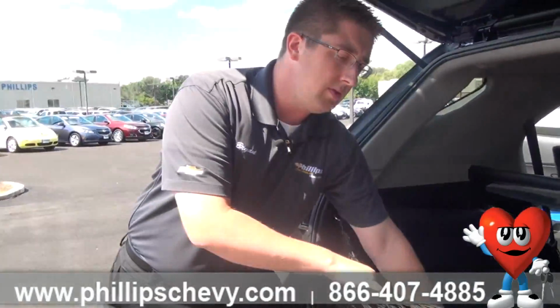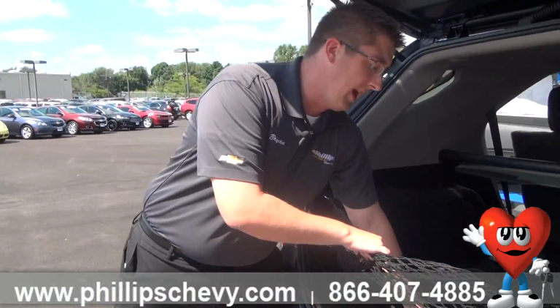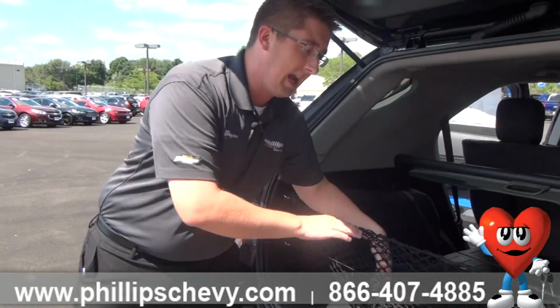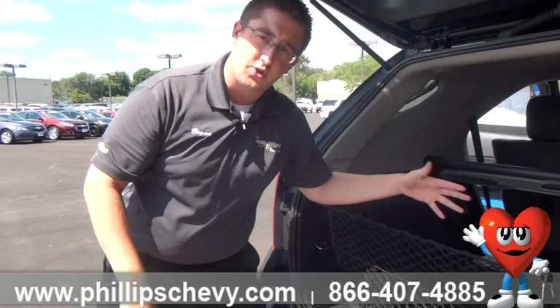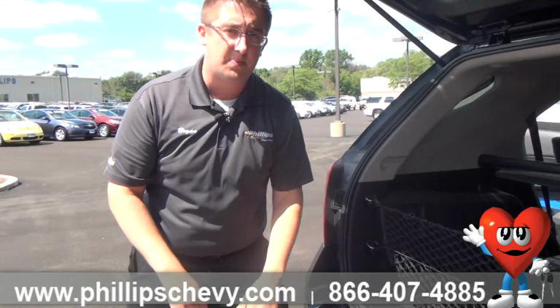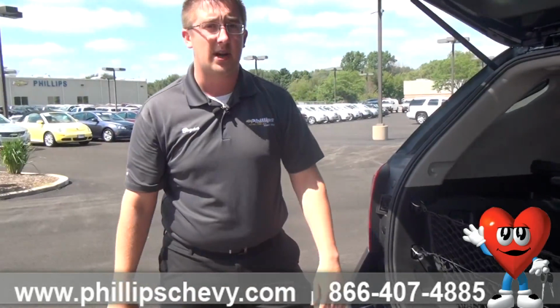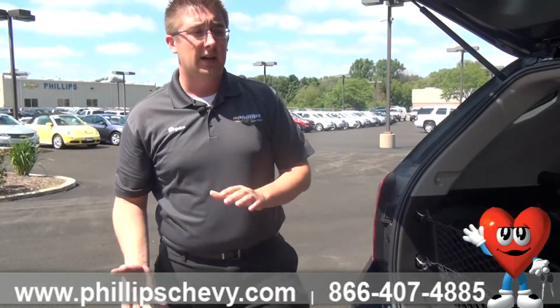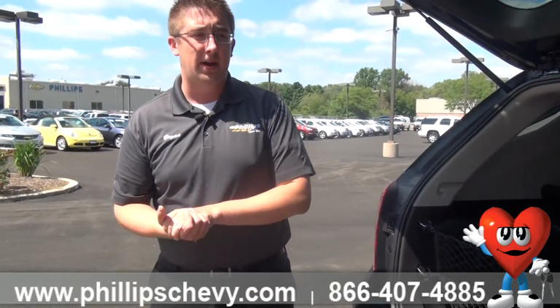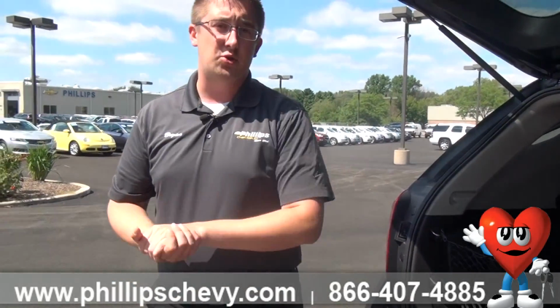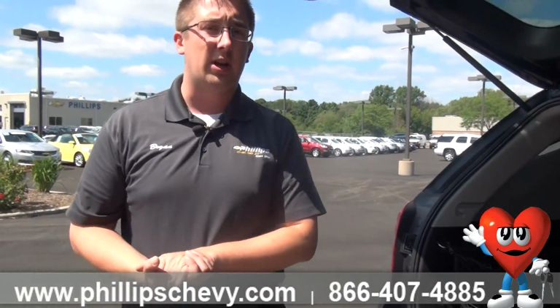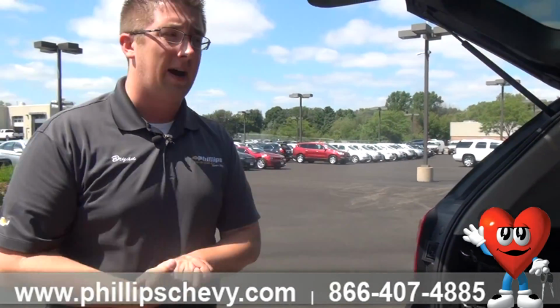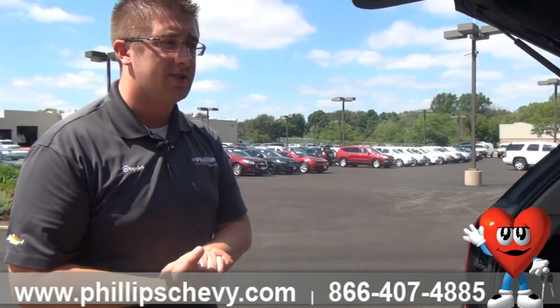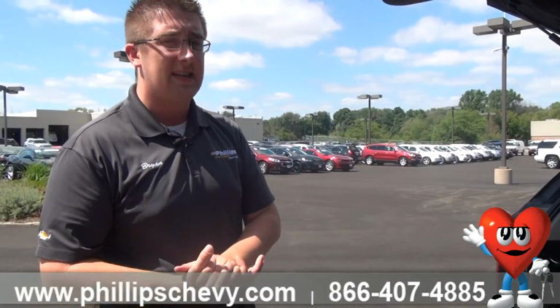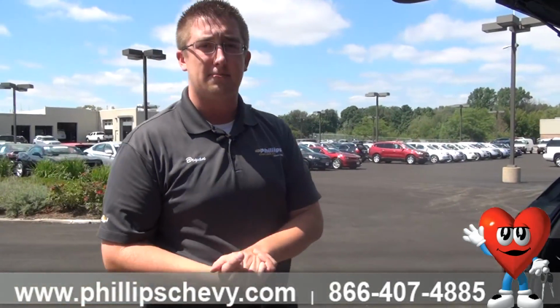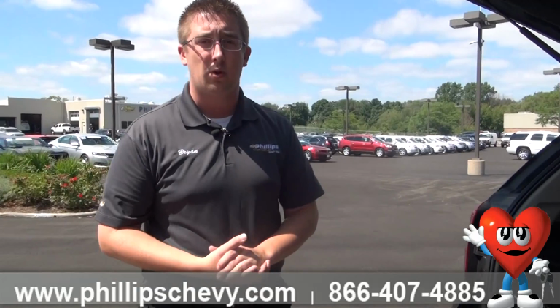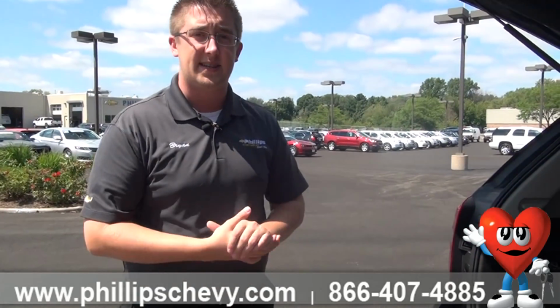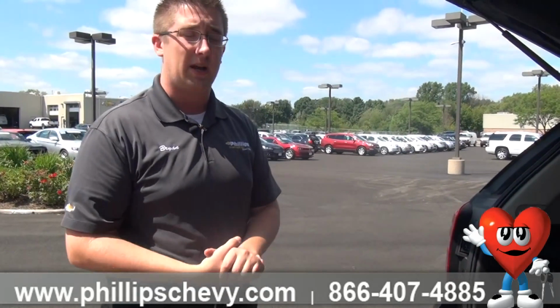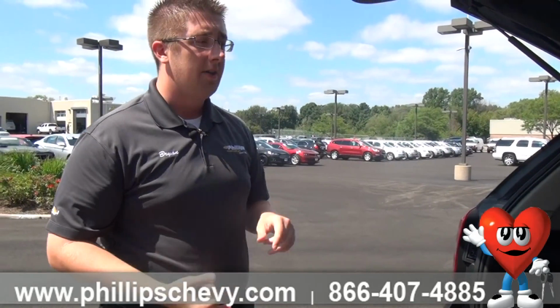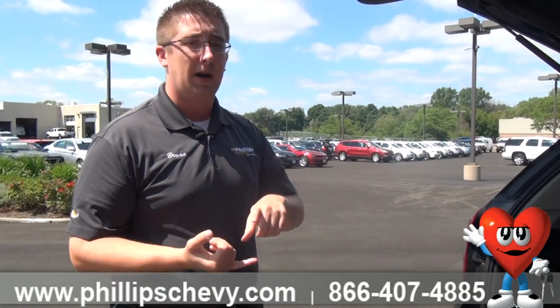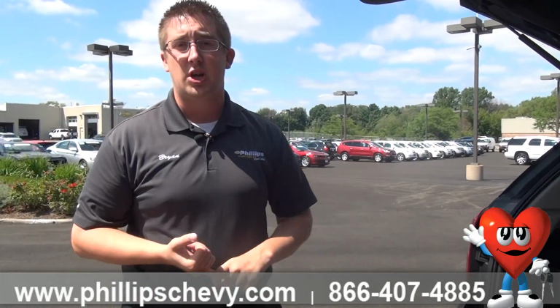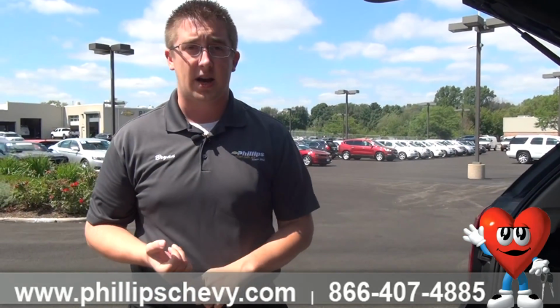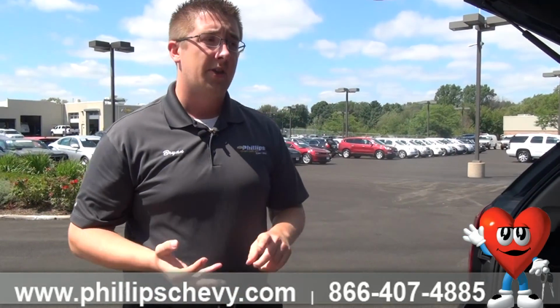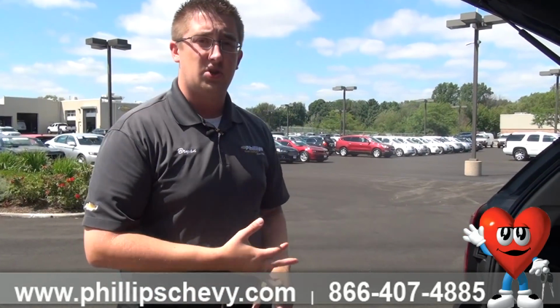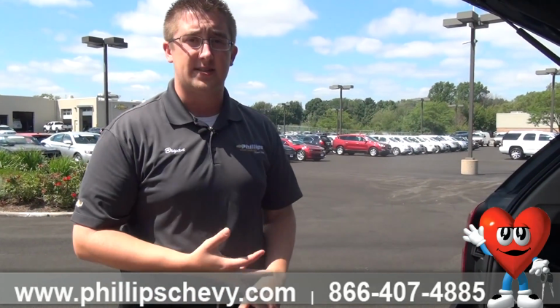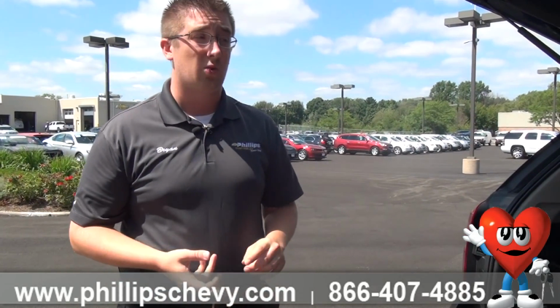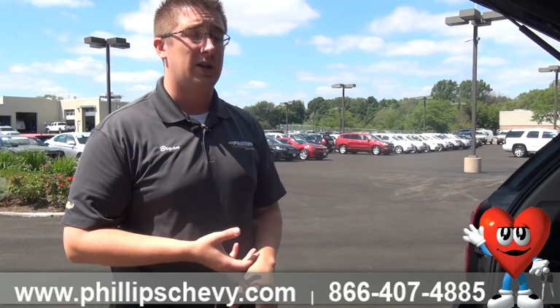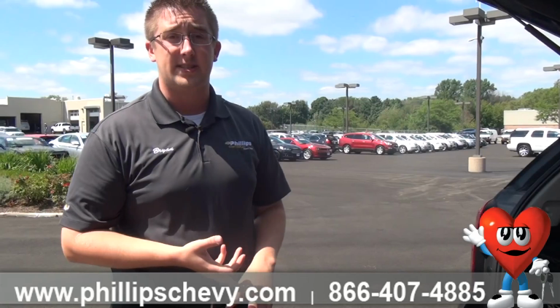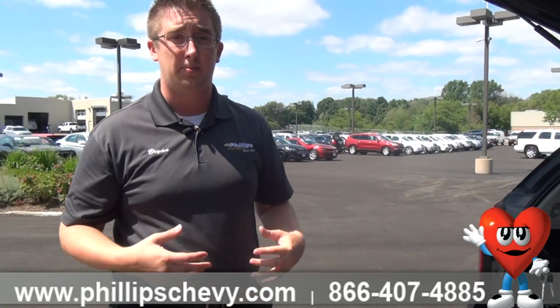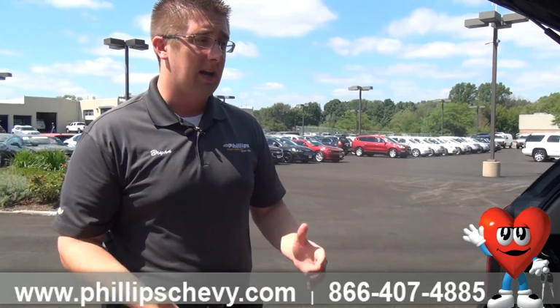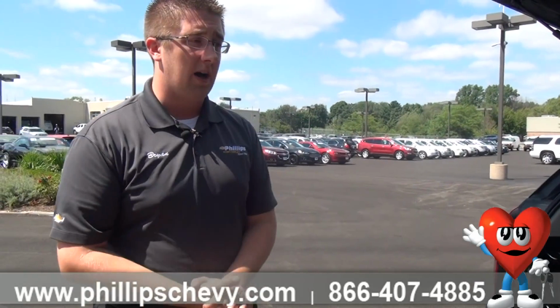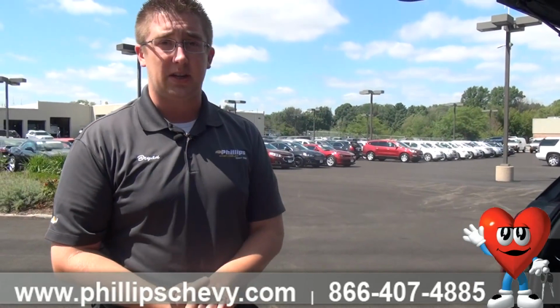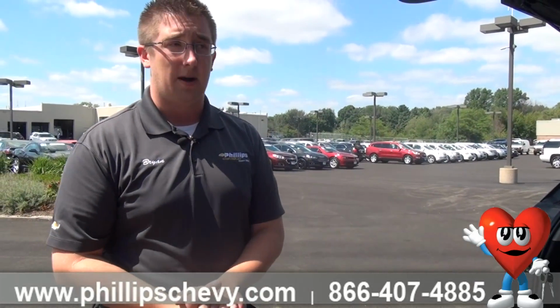You never actually have to go and change the spare yourself. Complimentary from GM, you're going to get a five-year, 60,000-mile roadside assistance plan. They'll come out and change your tire, bring you two gallons of gas, or tow you to your nearest dealership if something comes up.